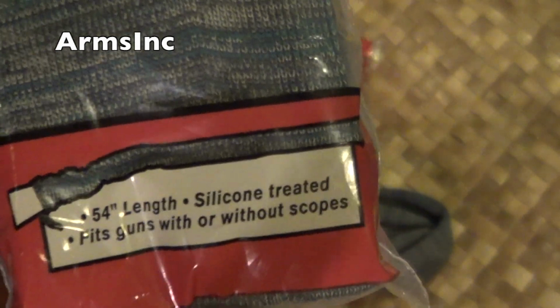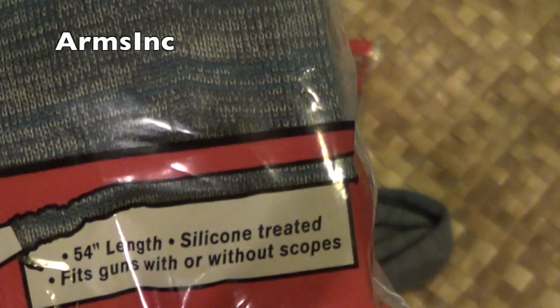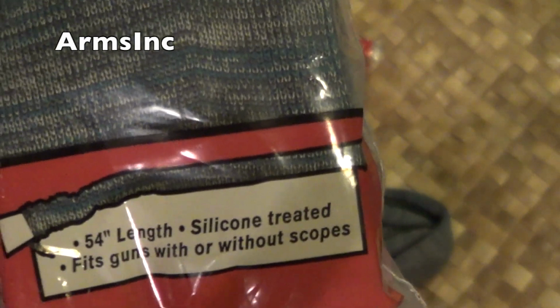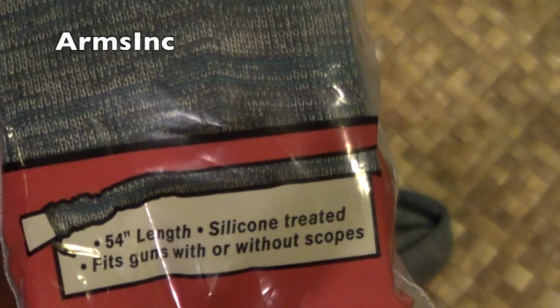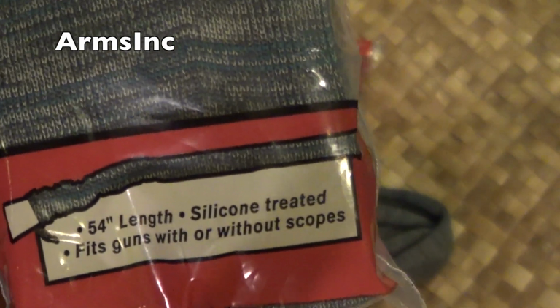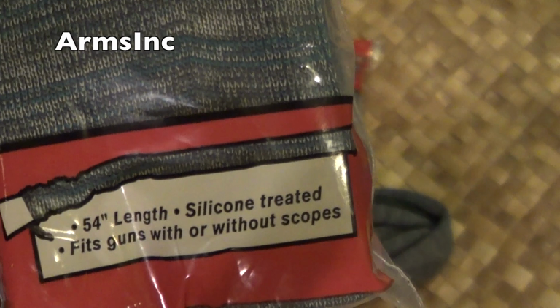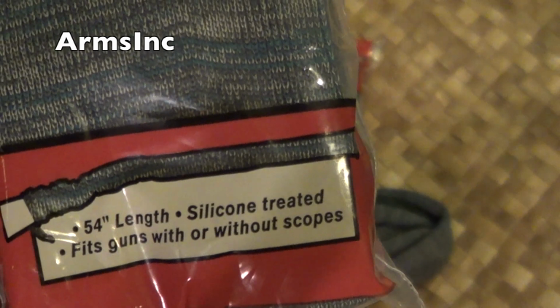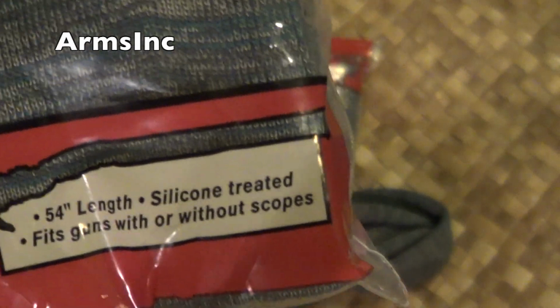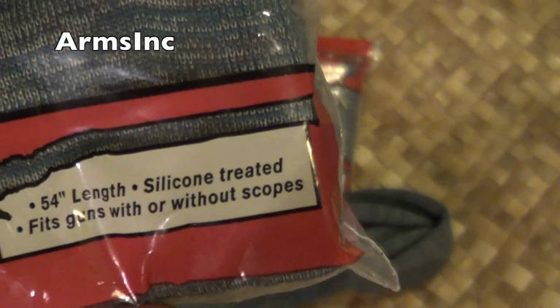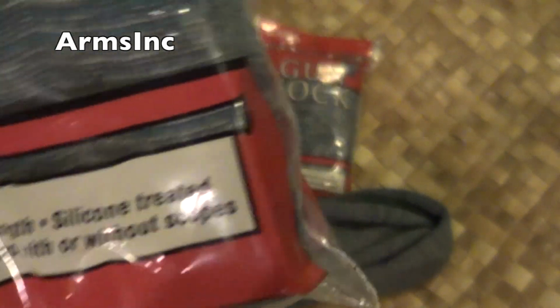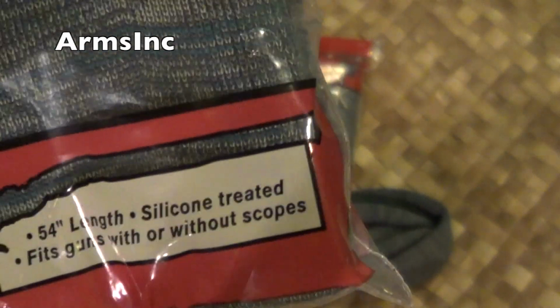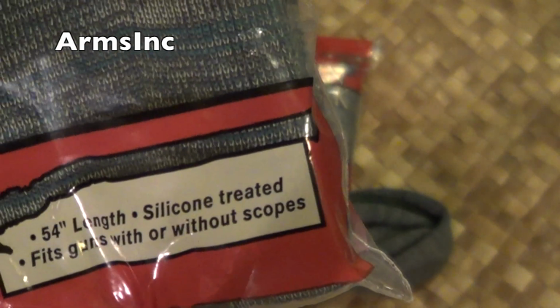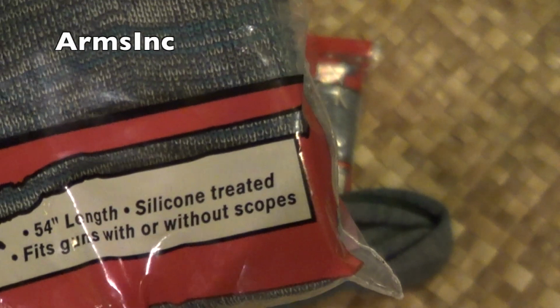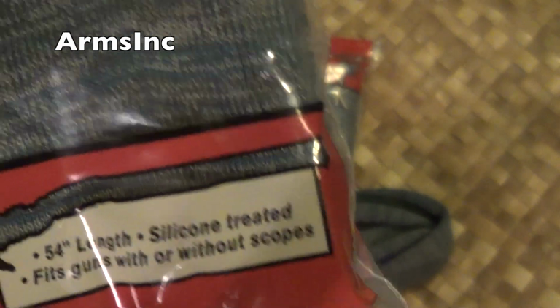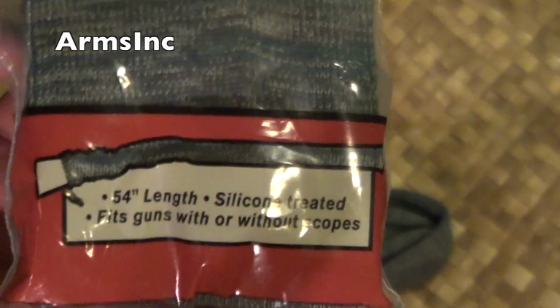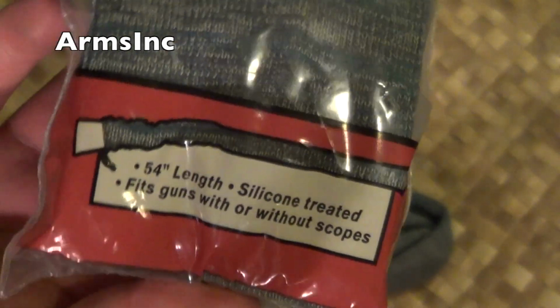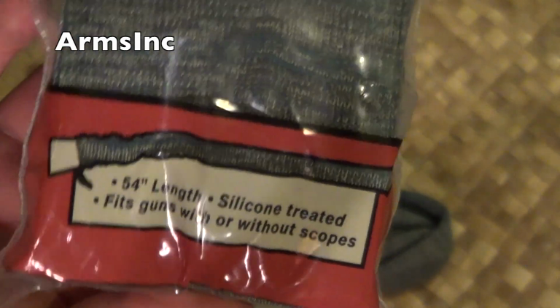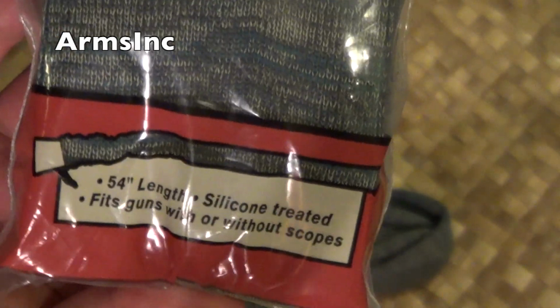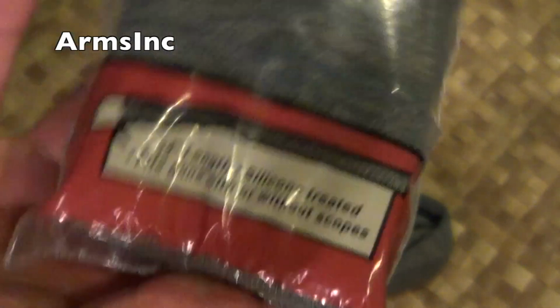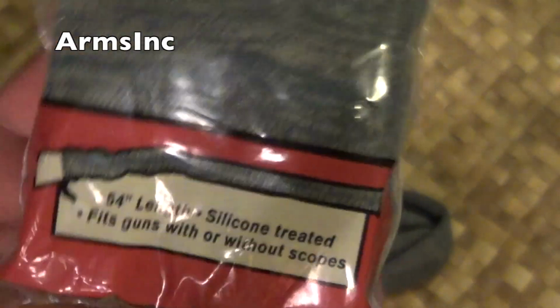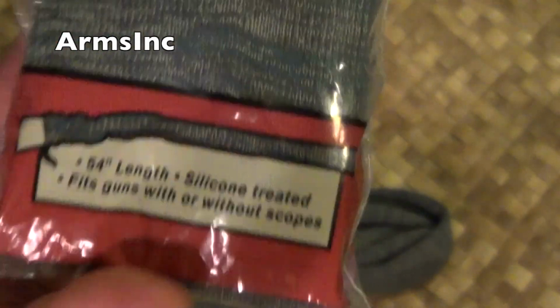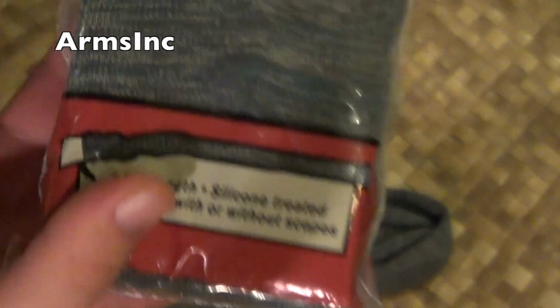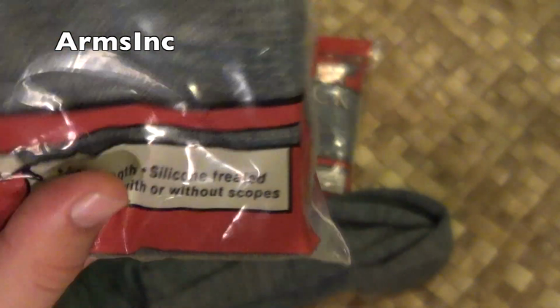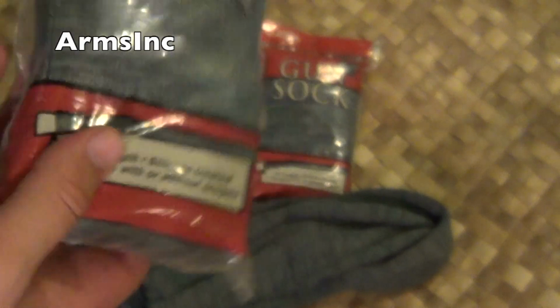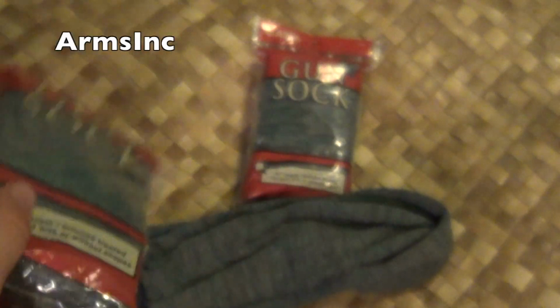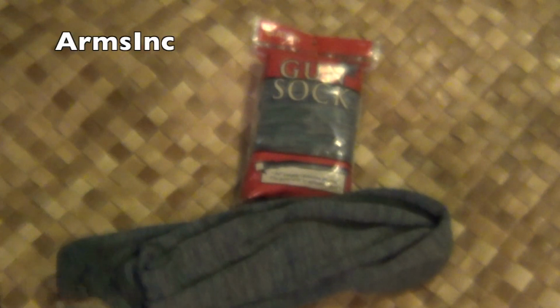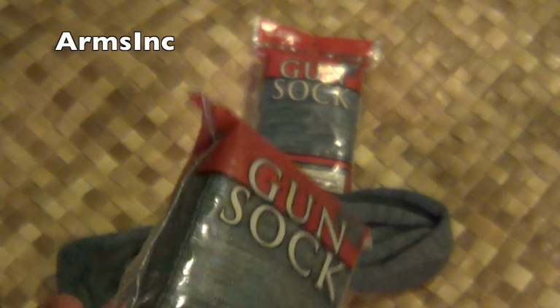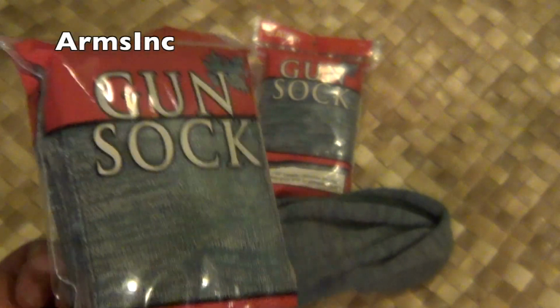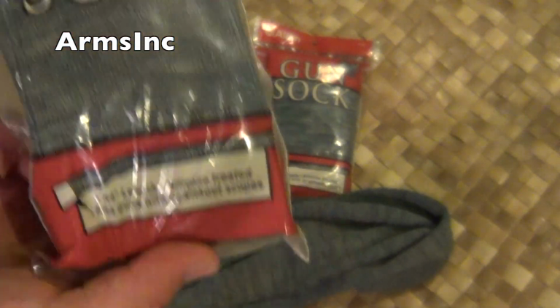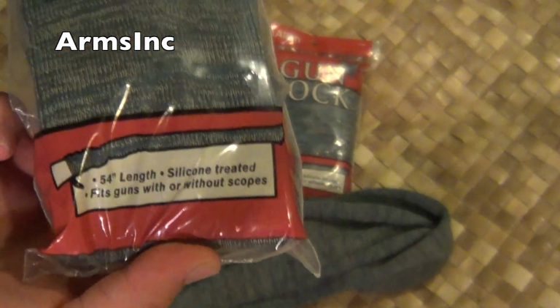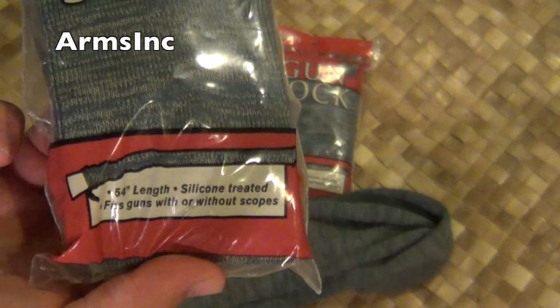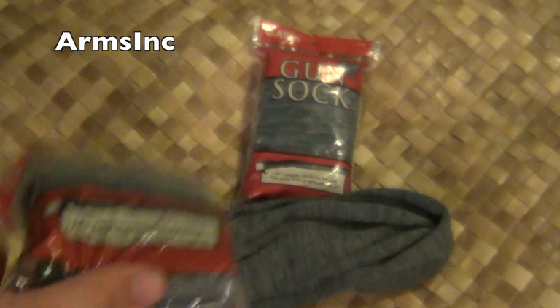If you have a big rifle or anything different, it won't fit an AR or an AK, so don't even expect that — it's not reasonable.